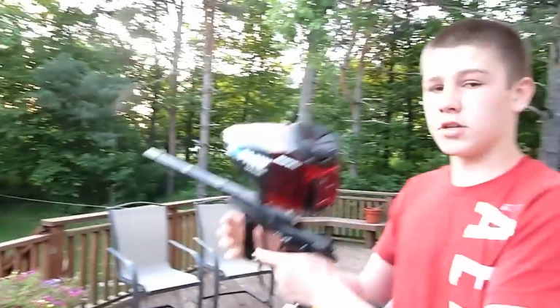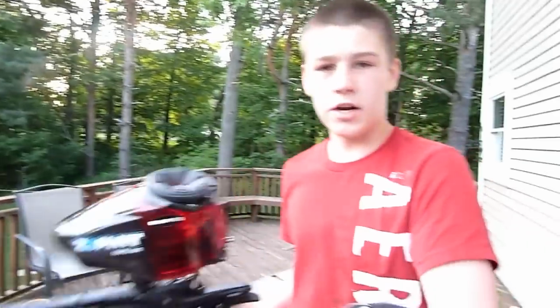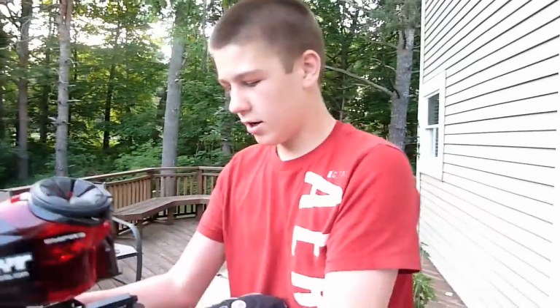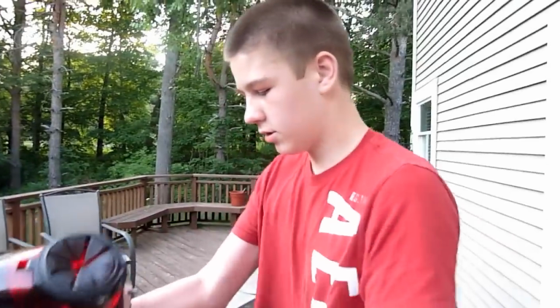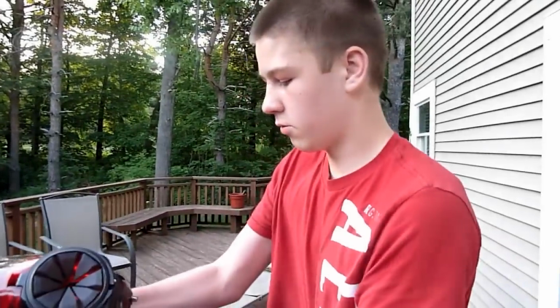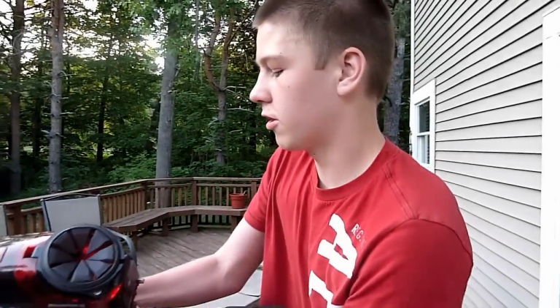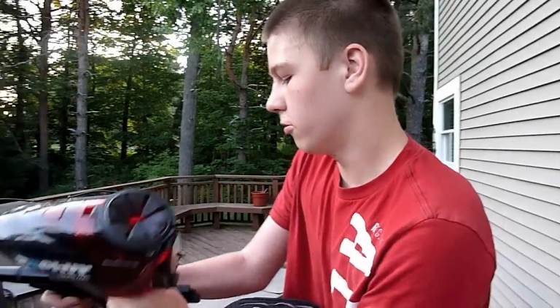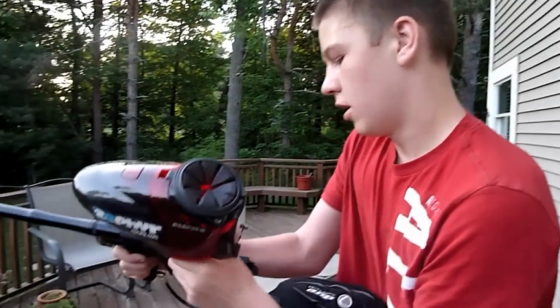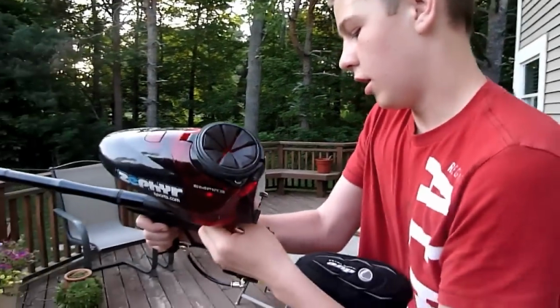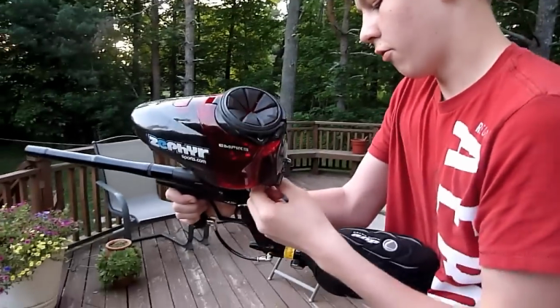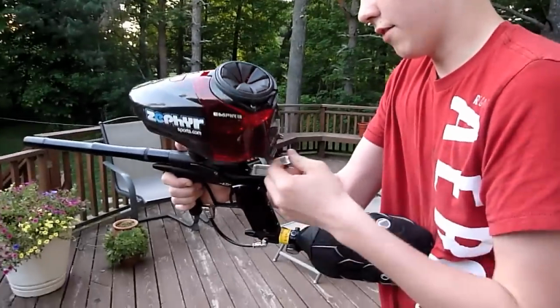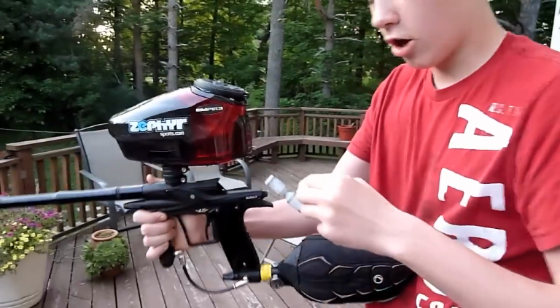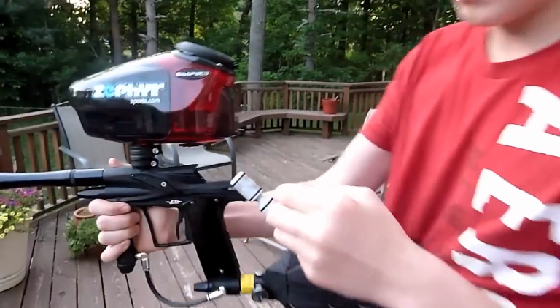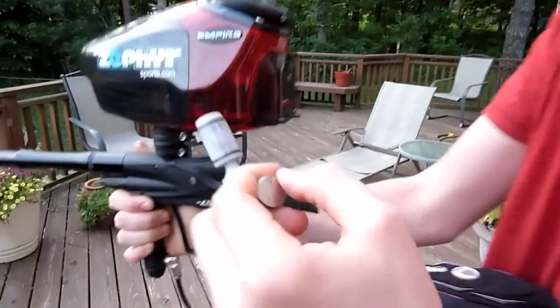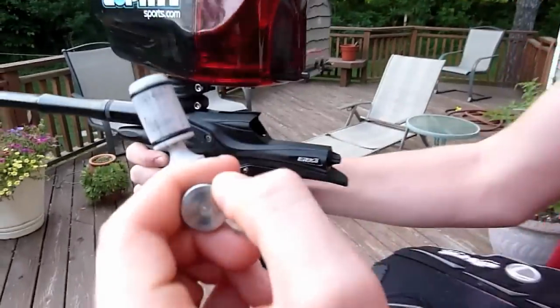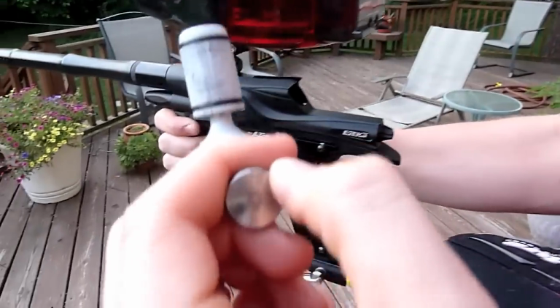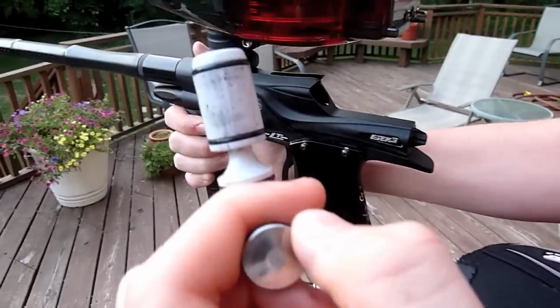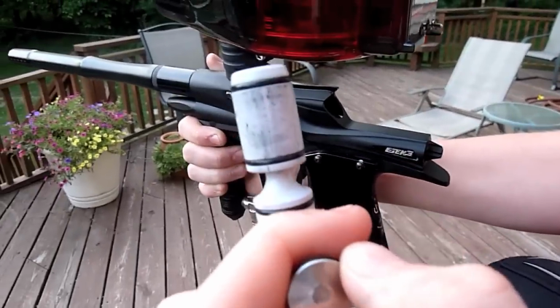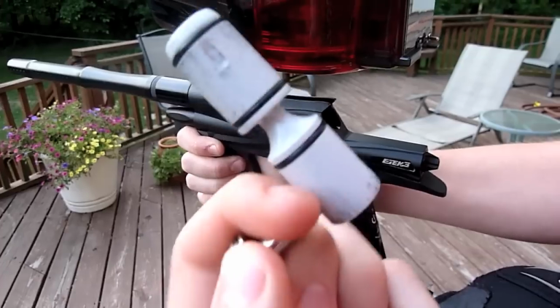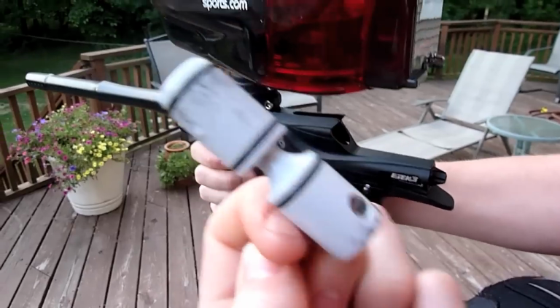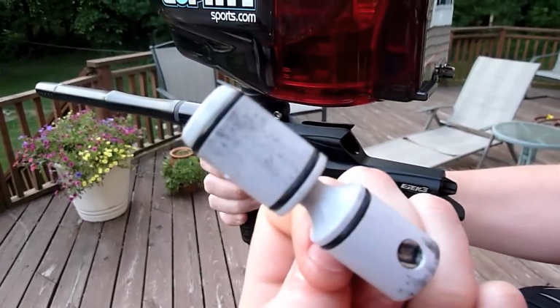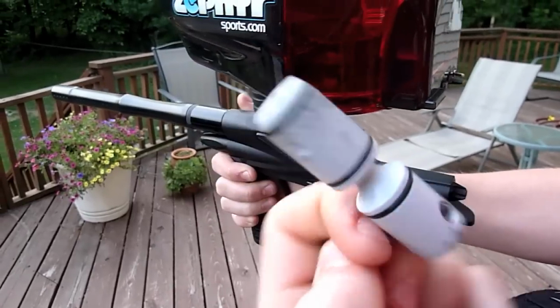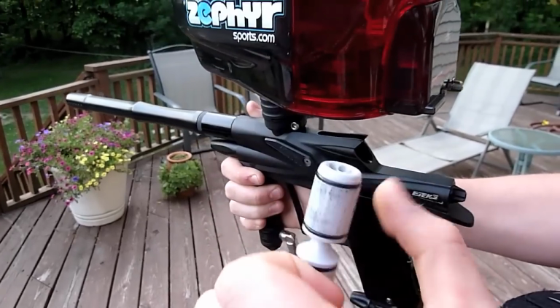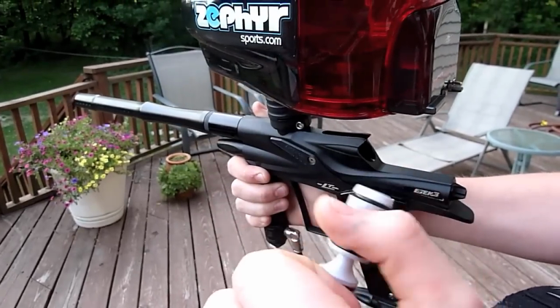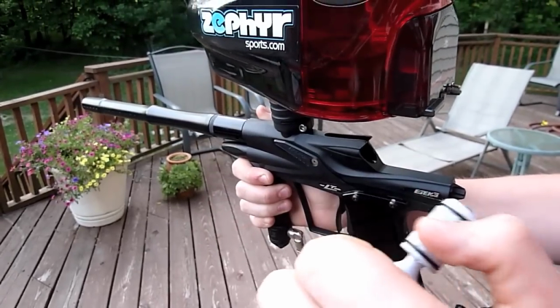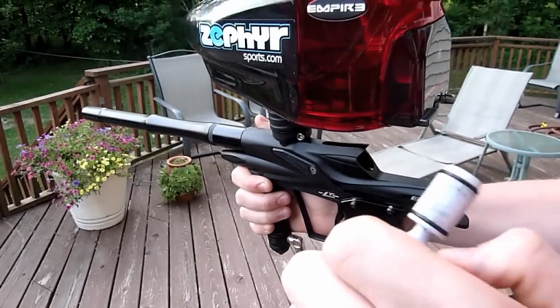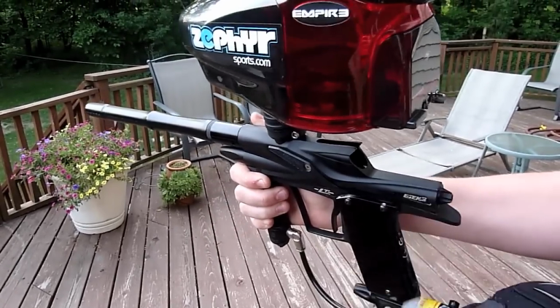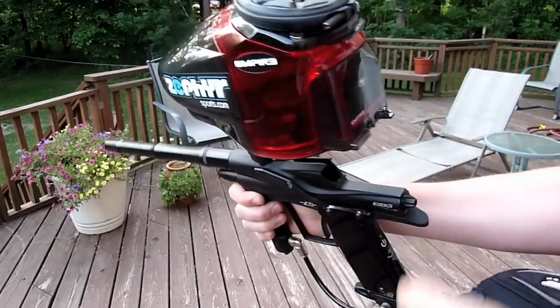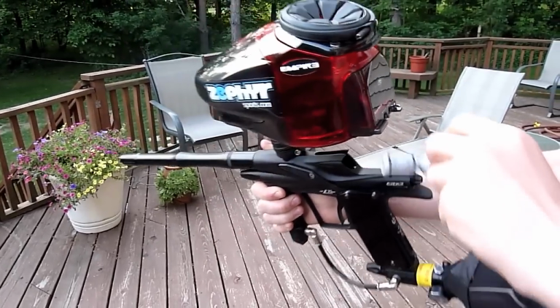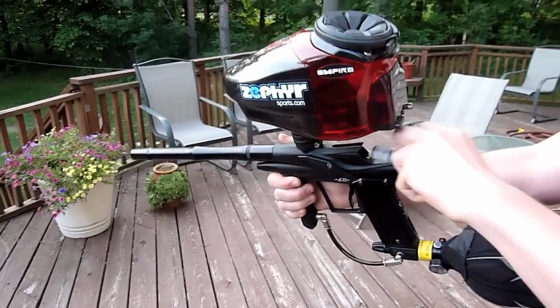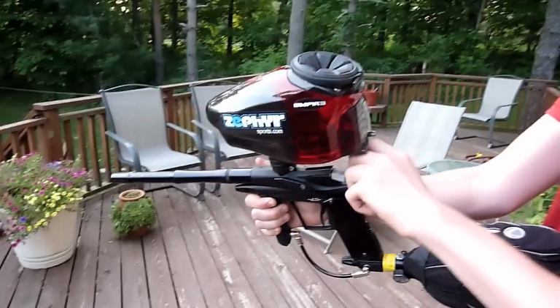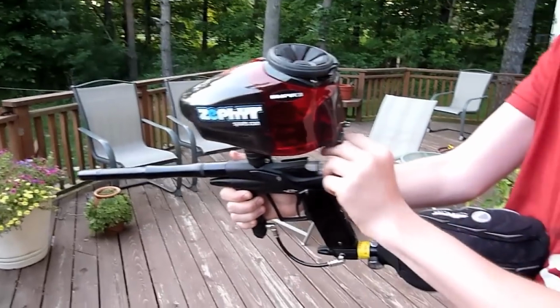Okay, we shot it dry, so let's just do a quick look at the bolt. Before, it had a lot of carbon on it — you can still see it's kind of black — but a little bit better than what it was when shooting.